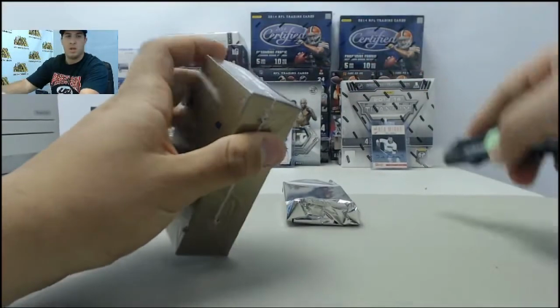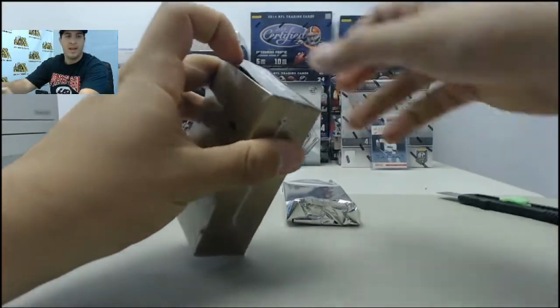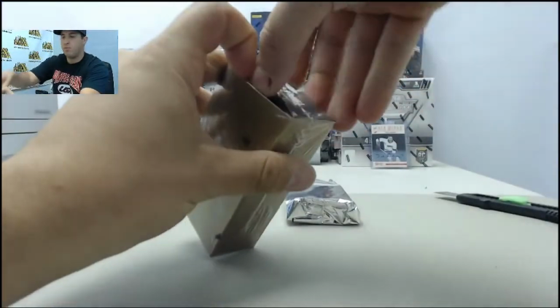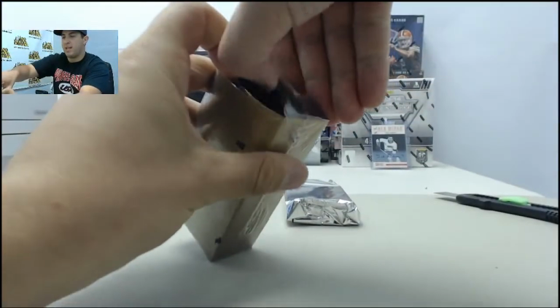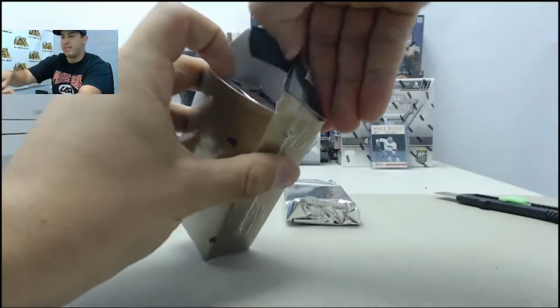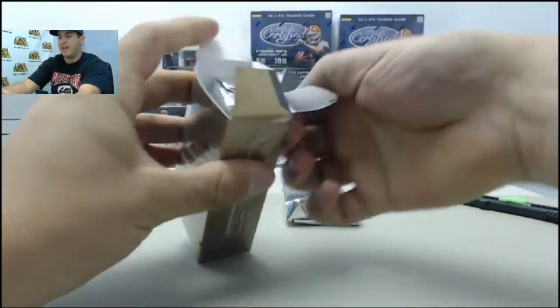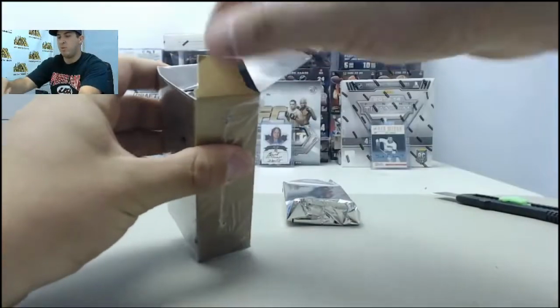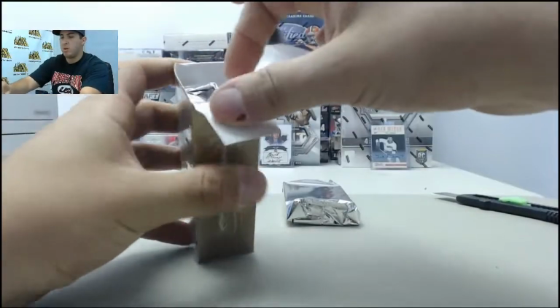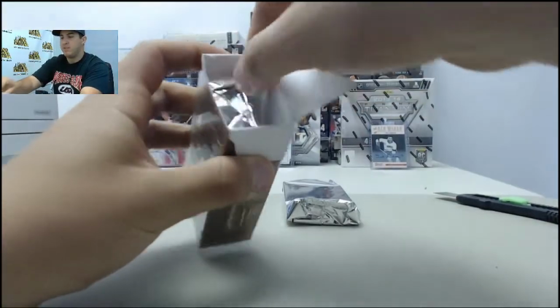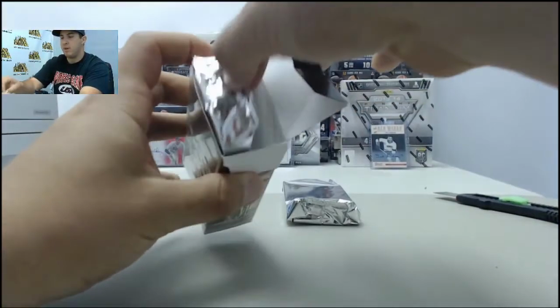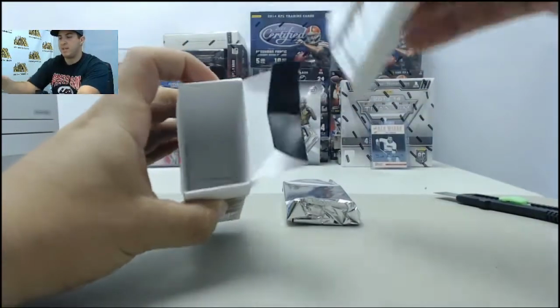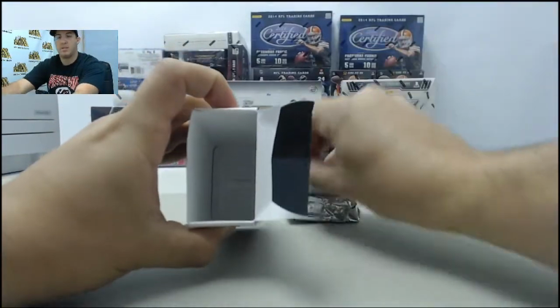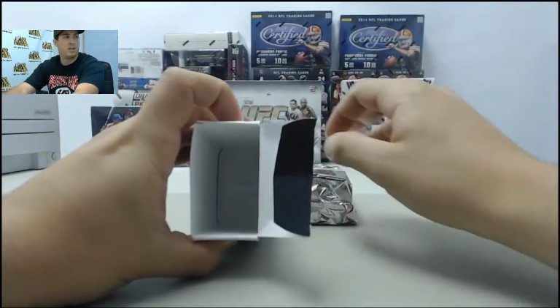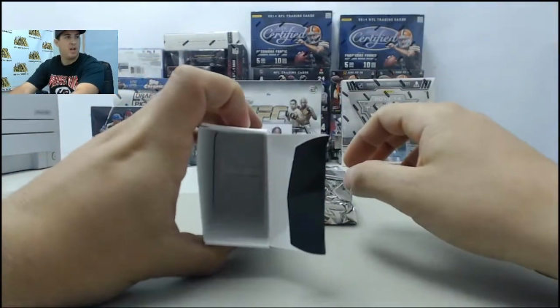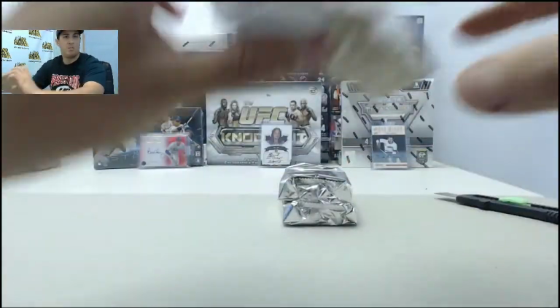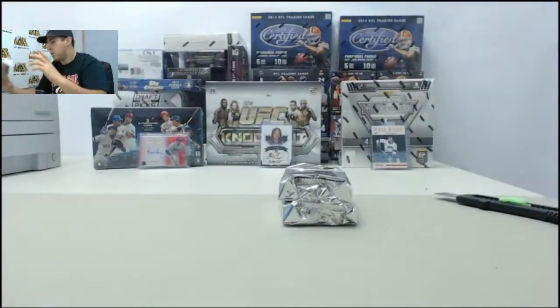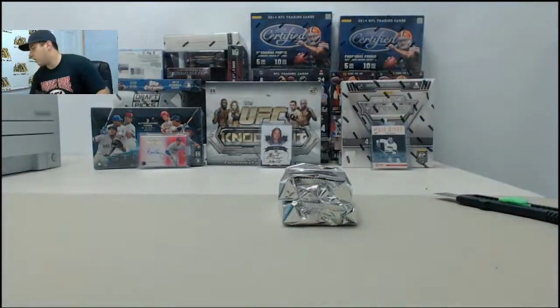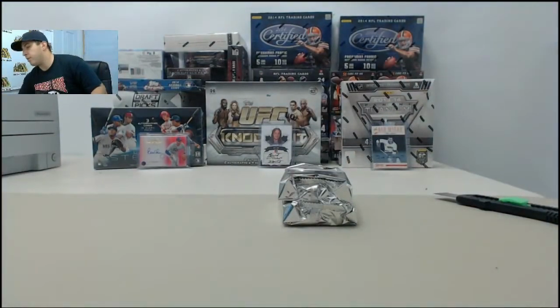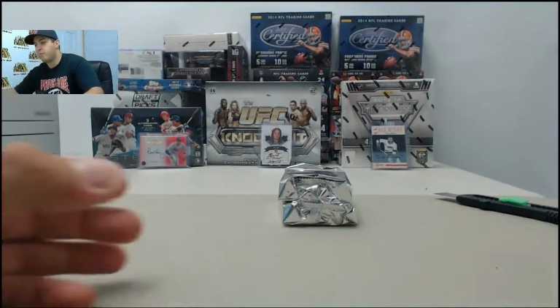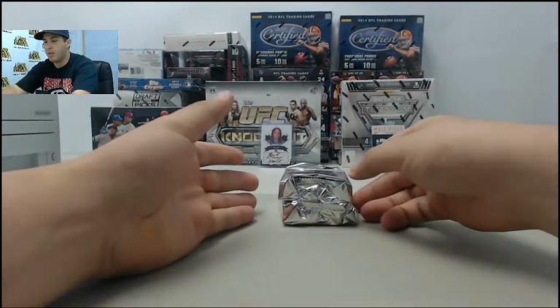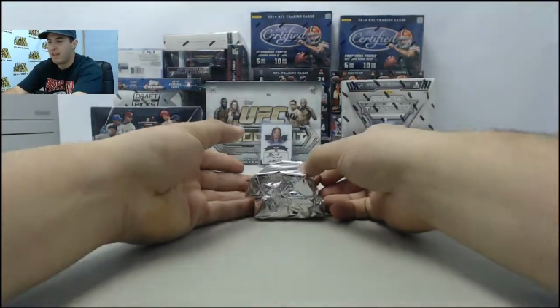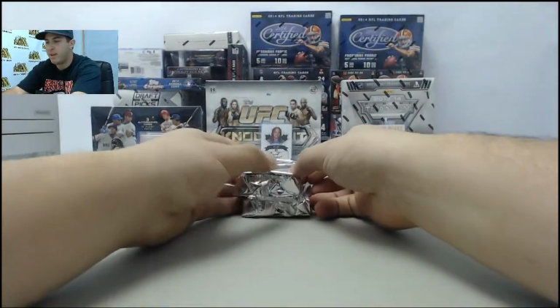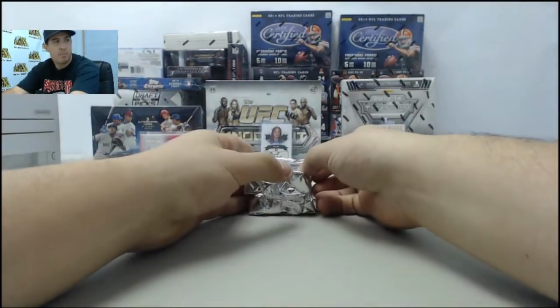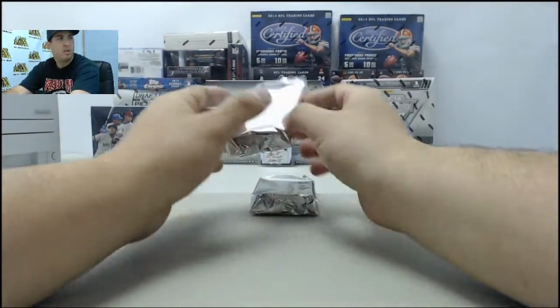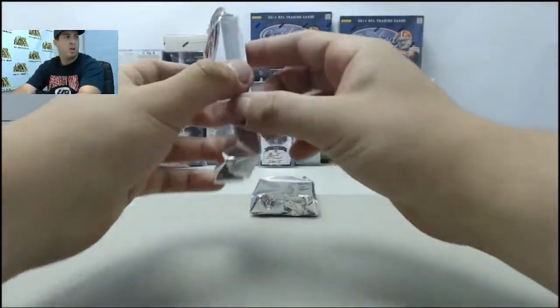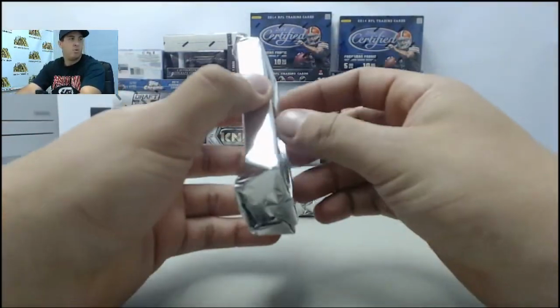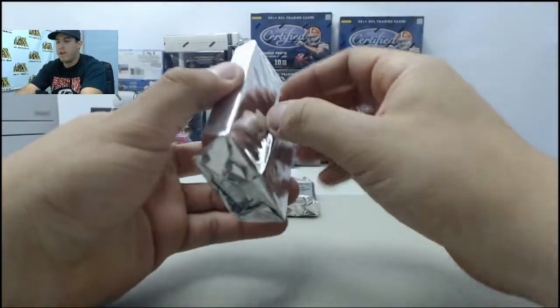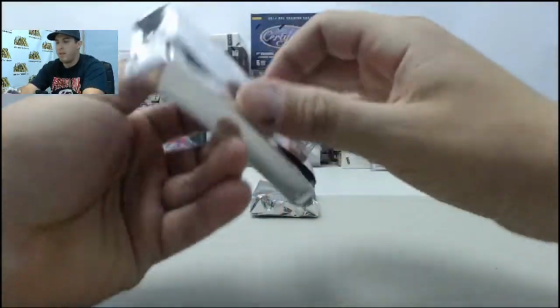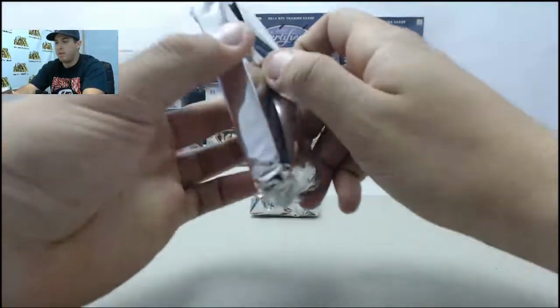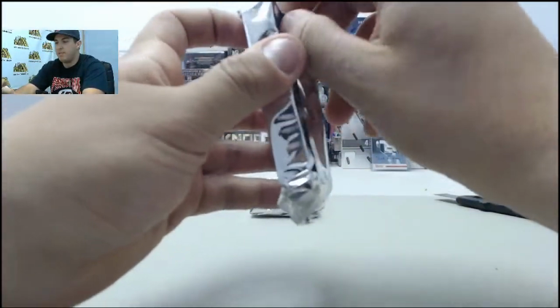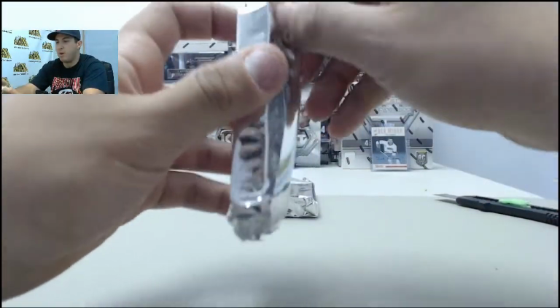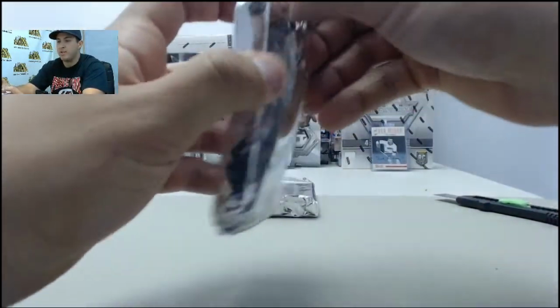Again guys, if you would like to place a live break order, please visit the website steelcitycollectibles.com. Click on your favorite product, click on the live break checkbox upon ordering and we'll get that broken live here for you on Breakers TV.